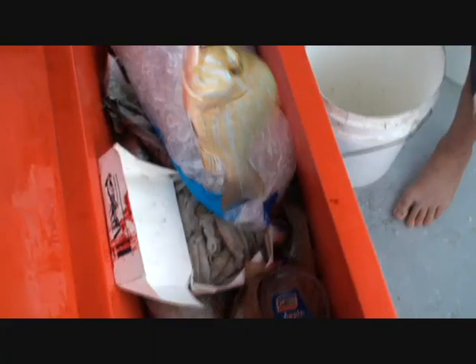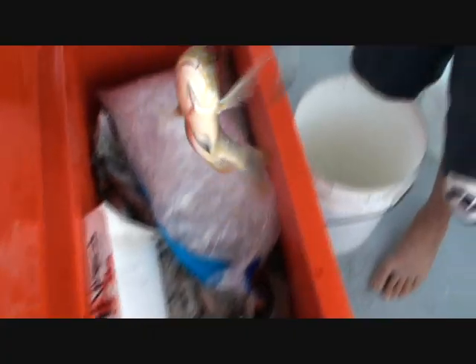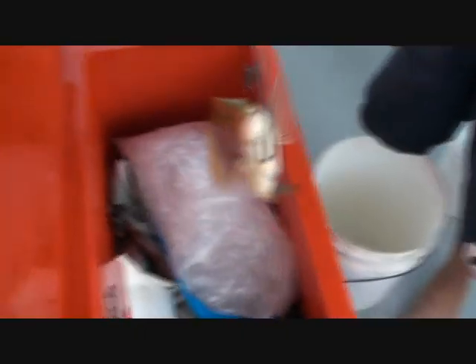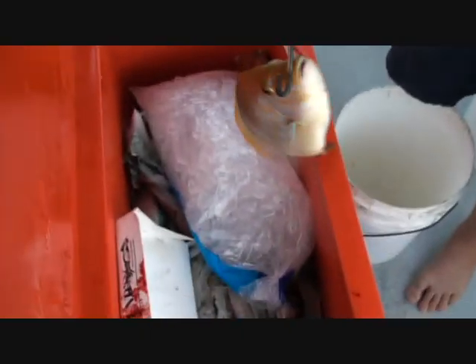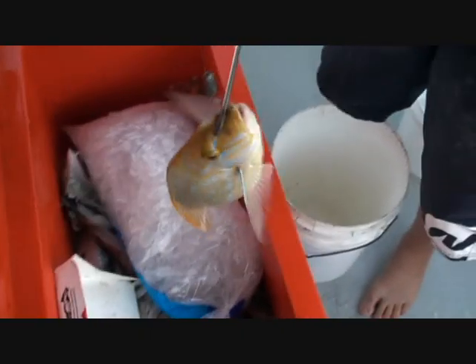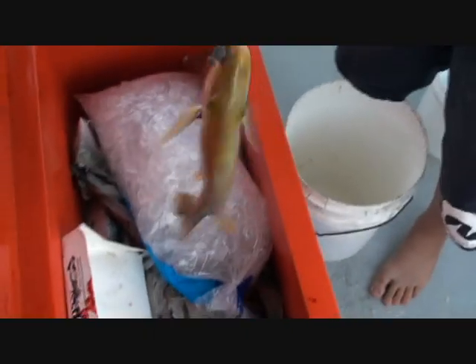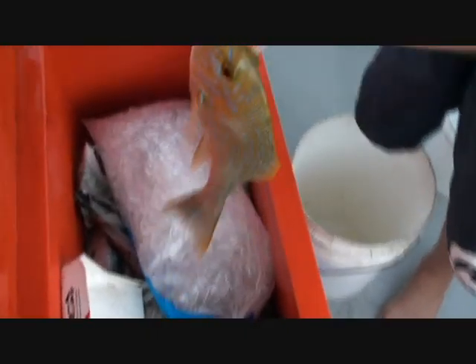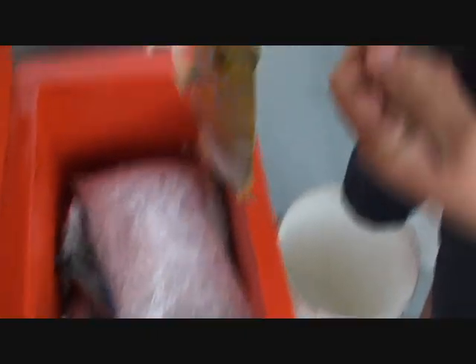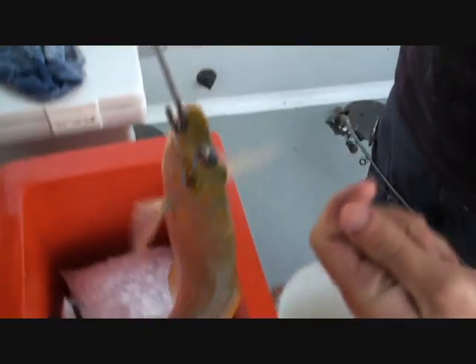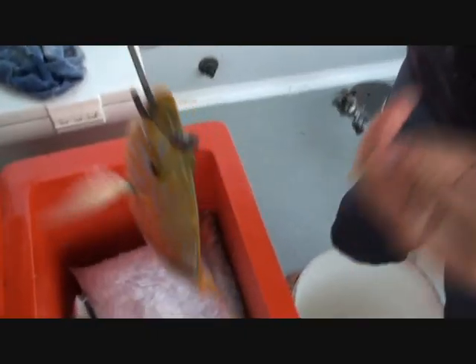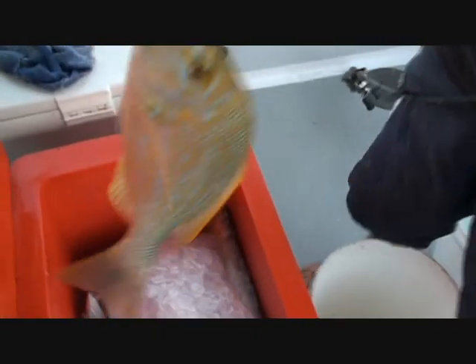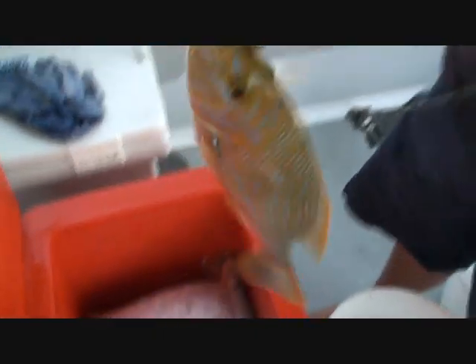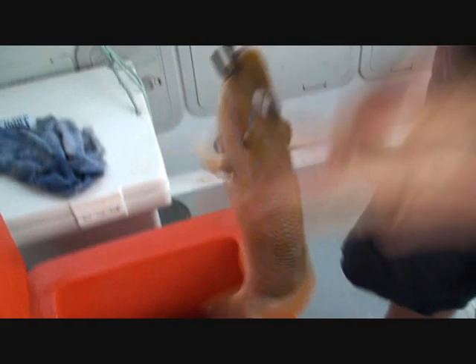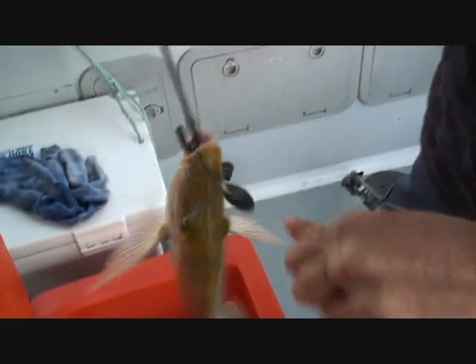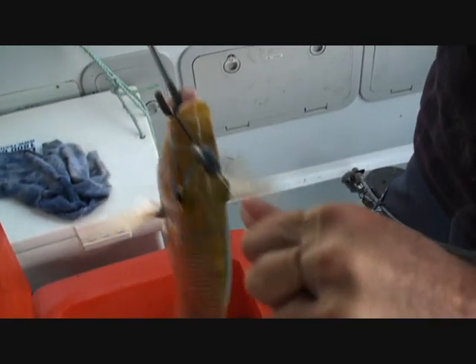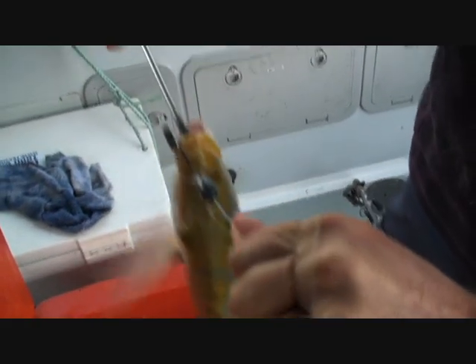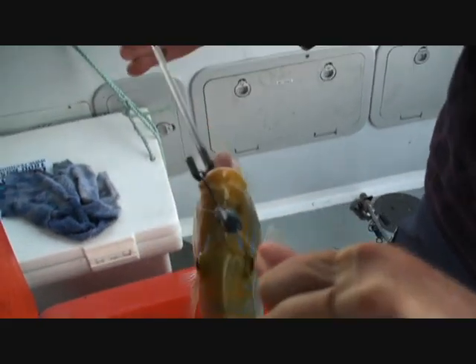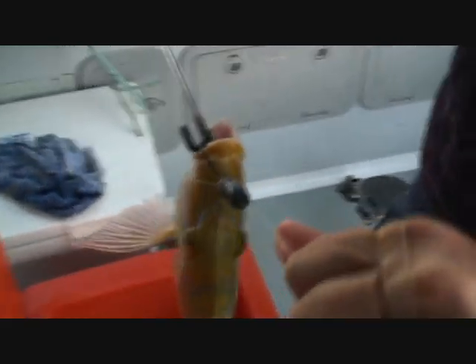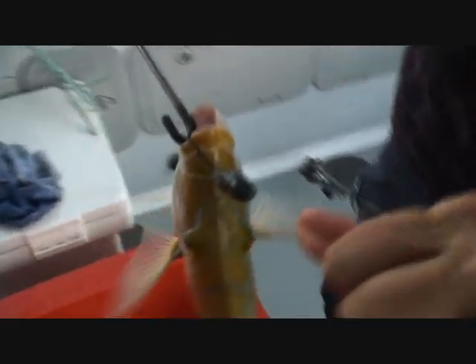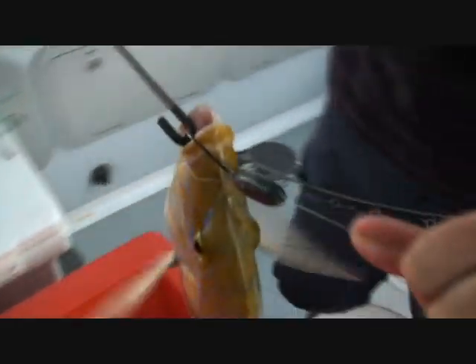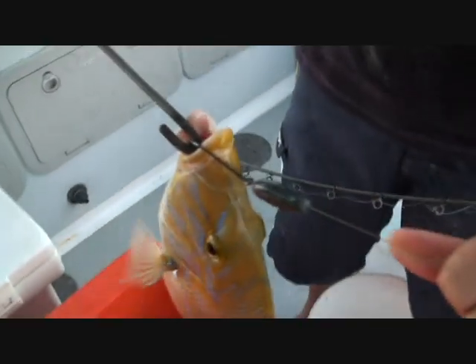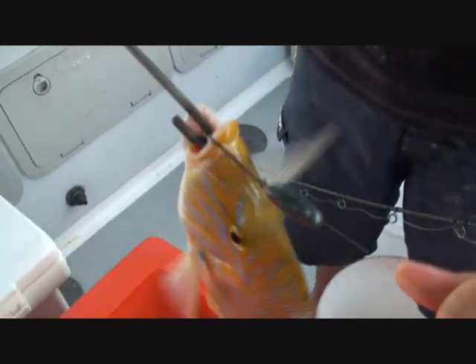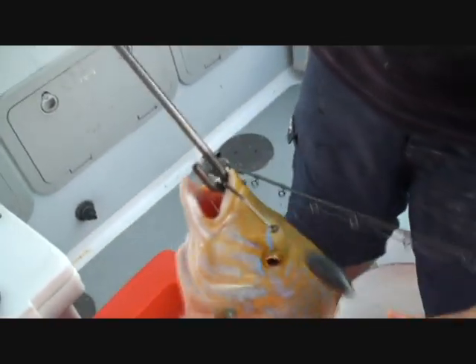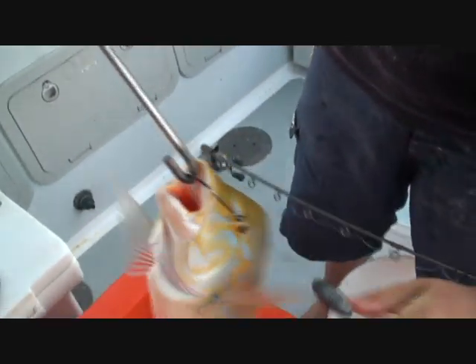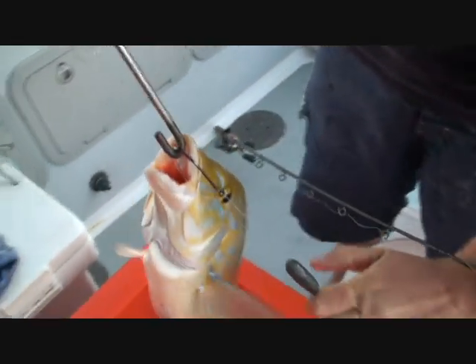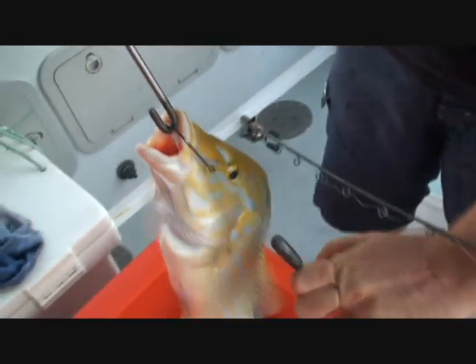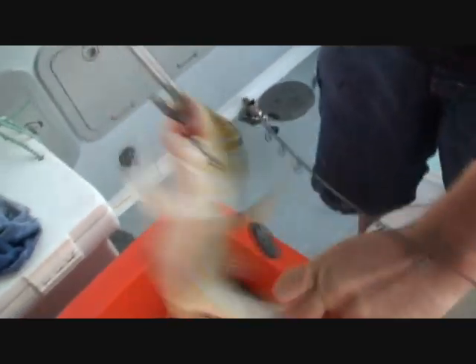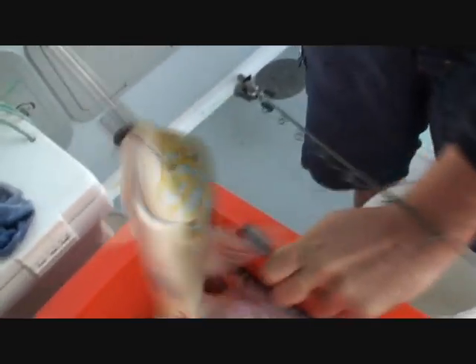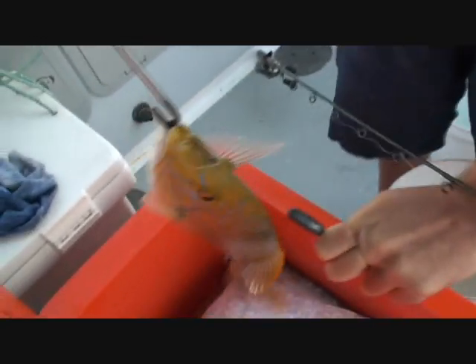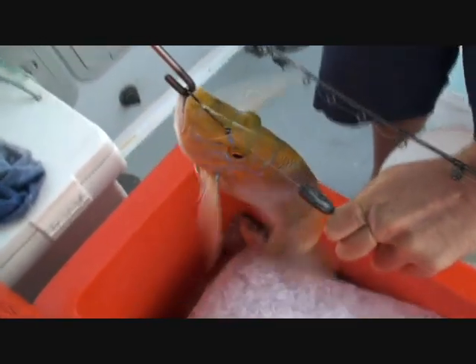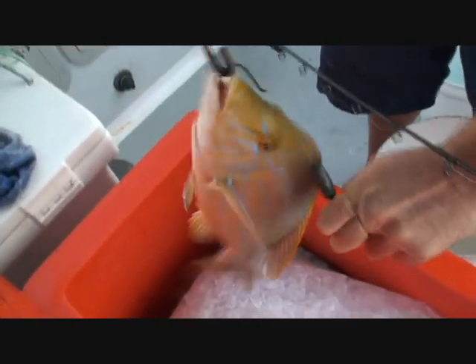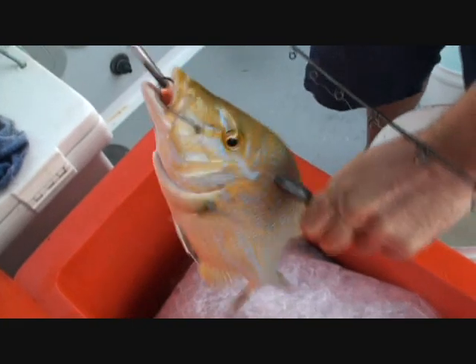I'll just show you the de-hooker again. Hold your line. Hold your line. There you go, yeah. Hold your line, Dan. Line down.